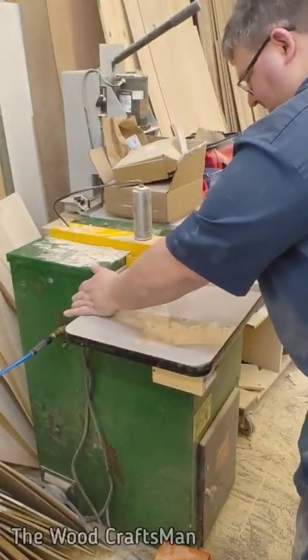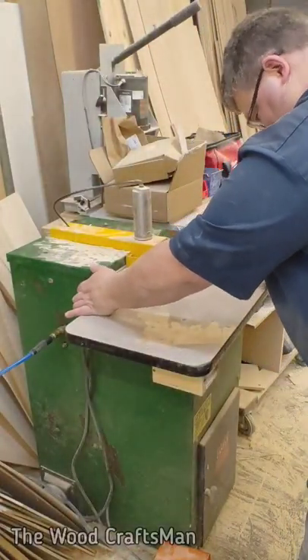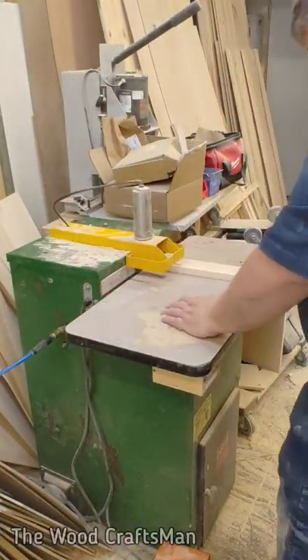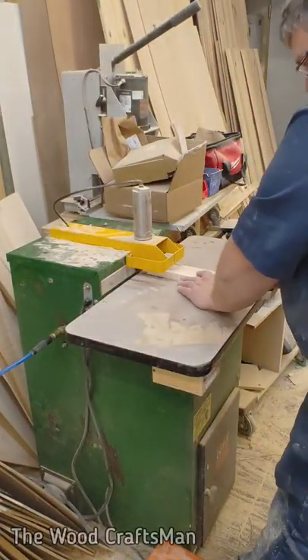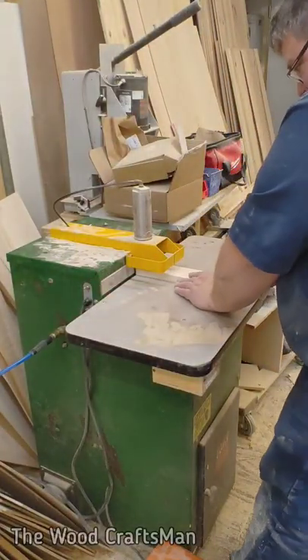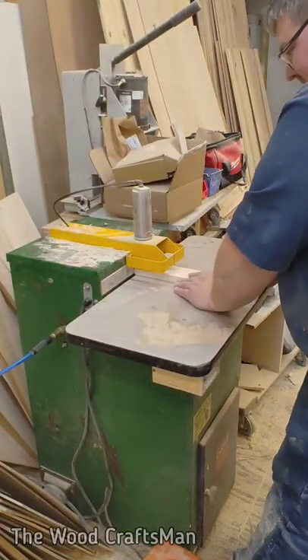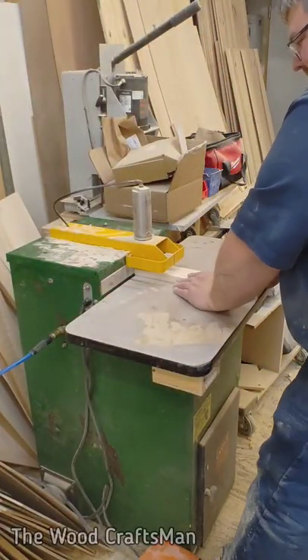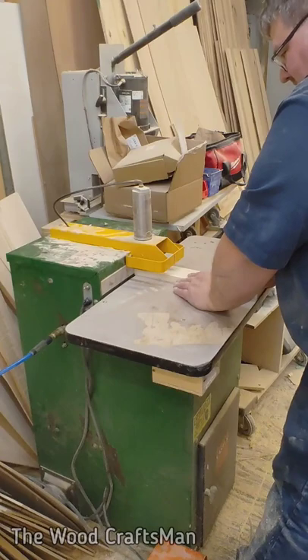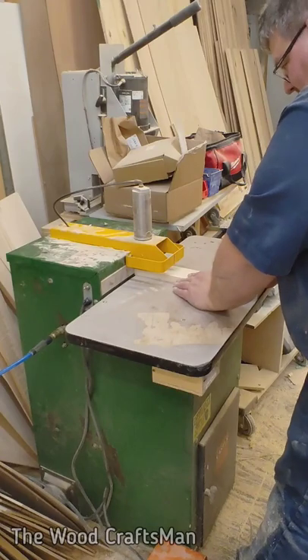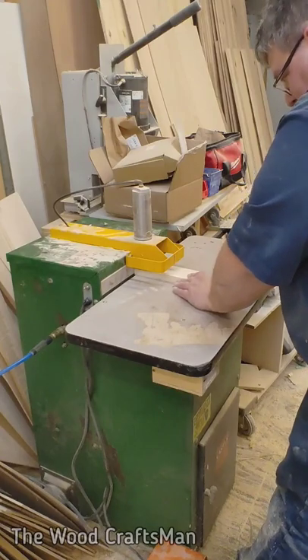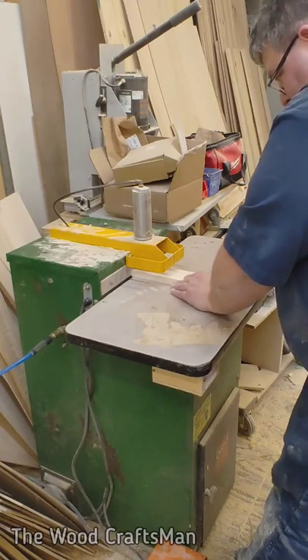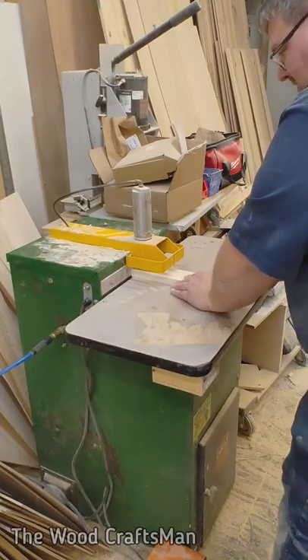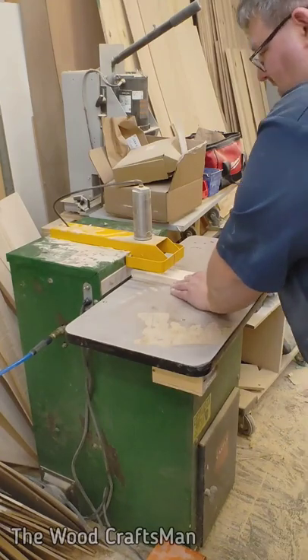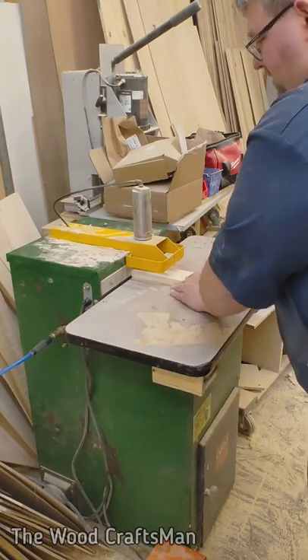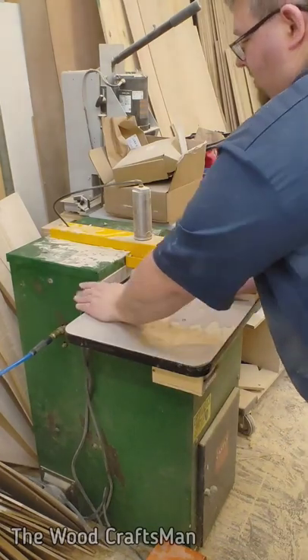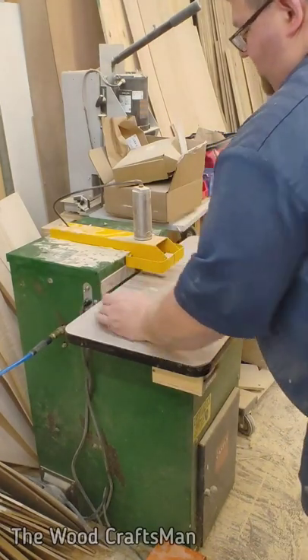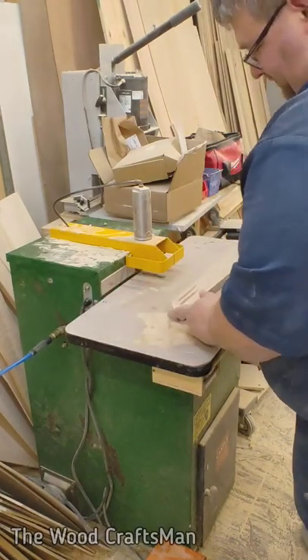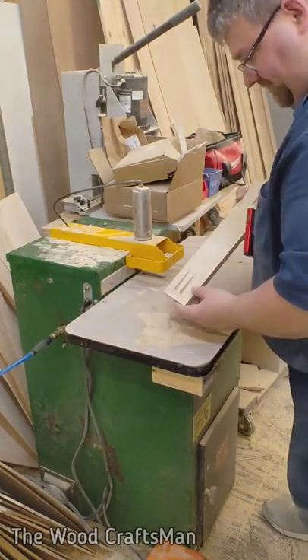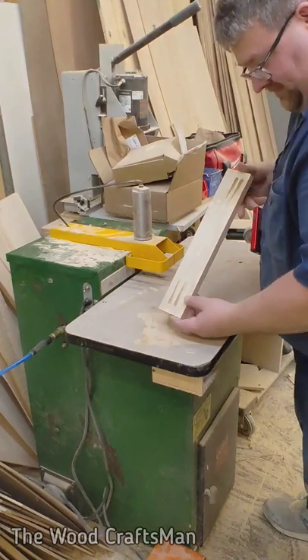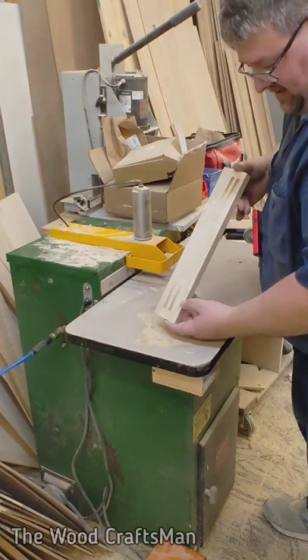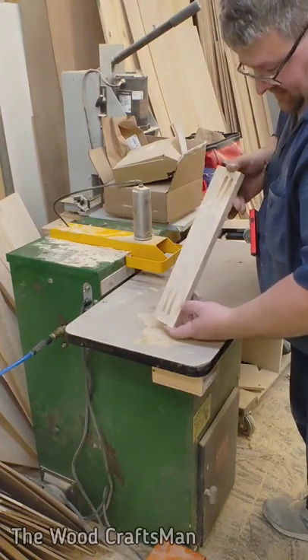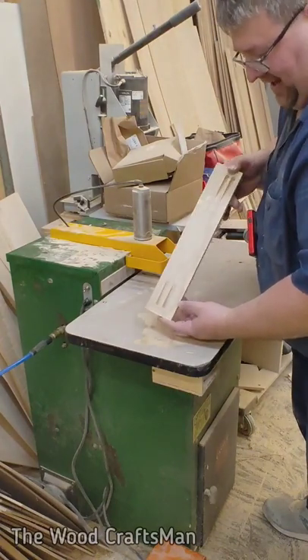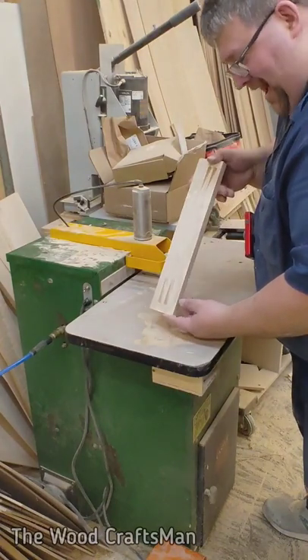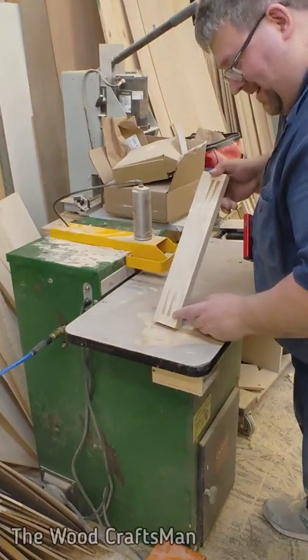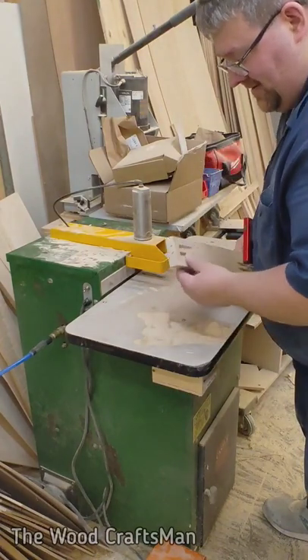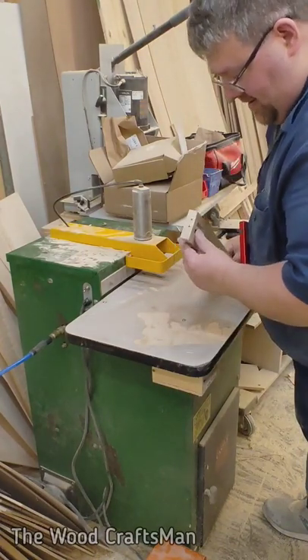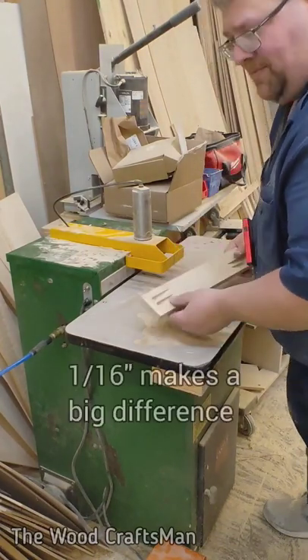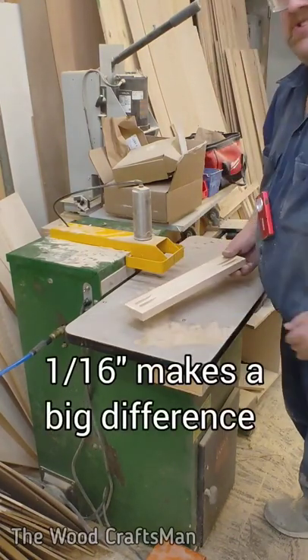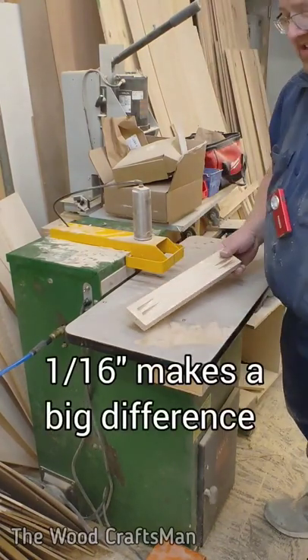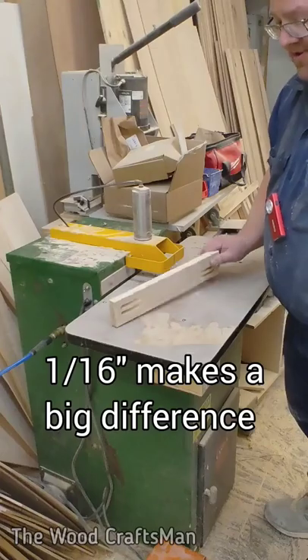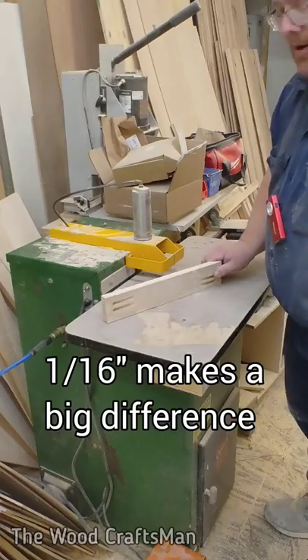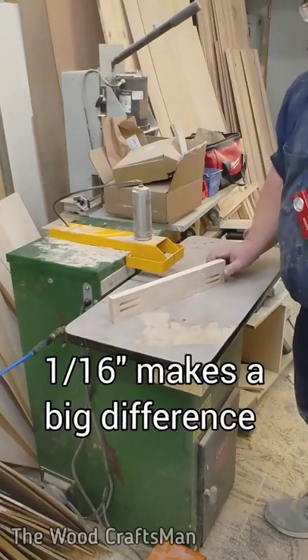Let's see what we've got here. That is a lot better — increments of 16th of an inch. So we're good to go.